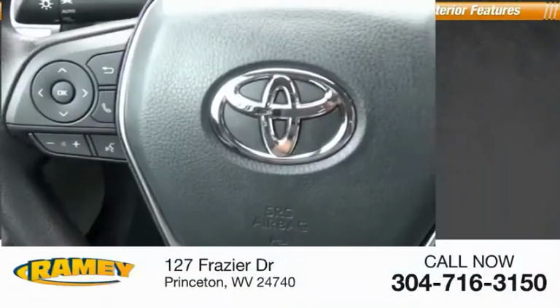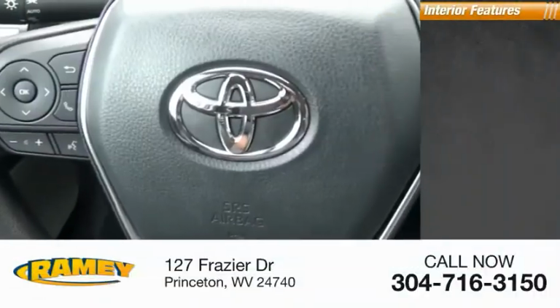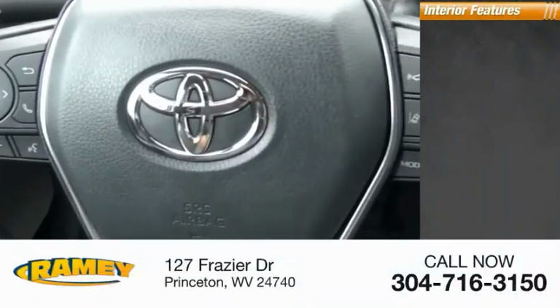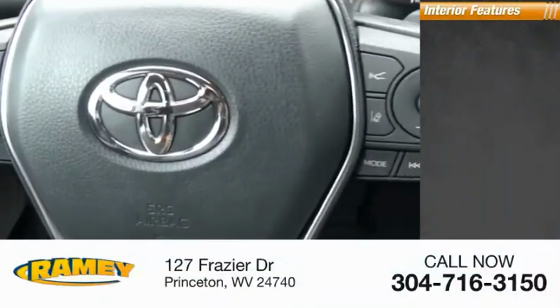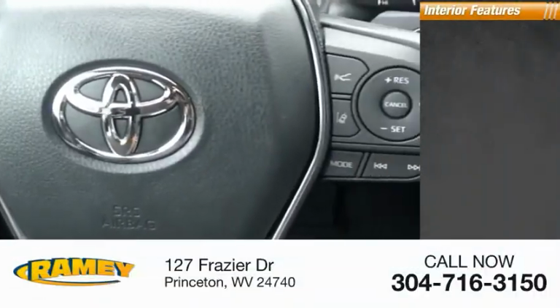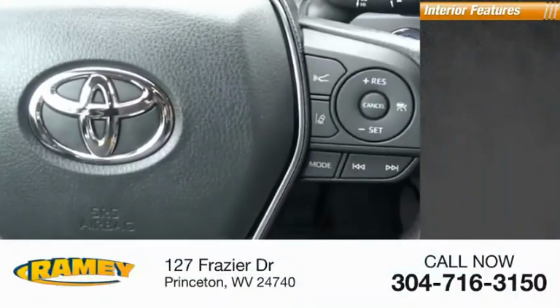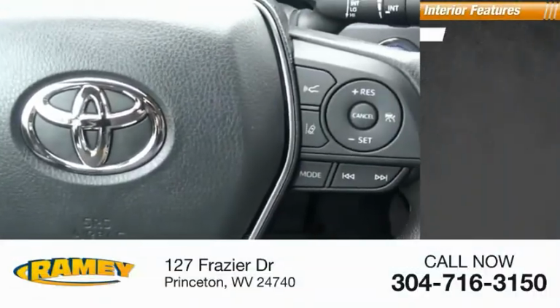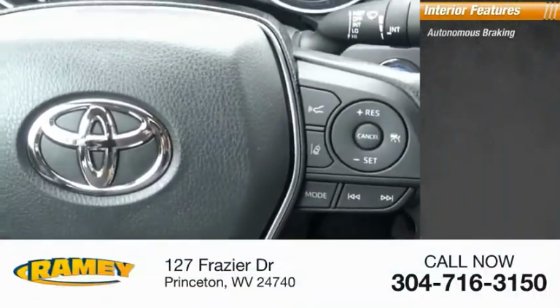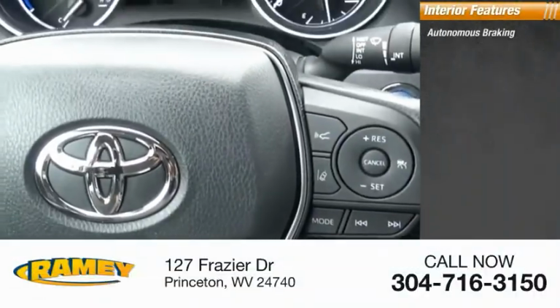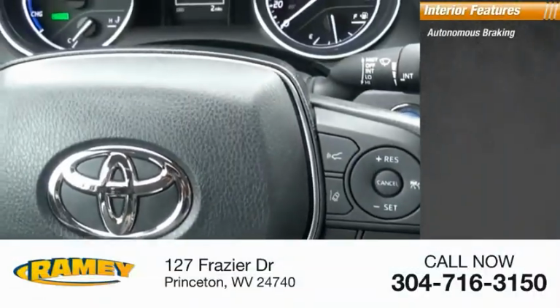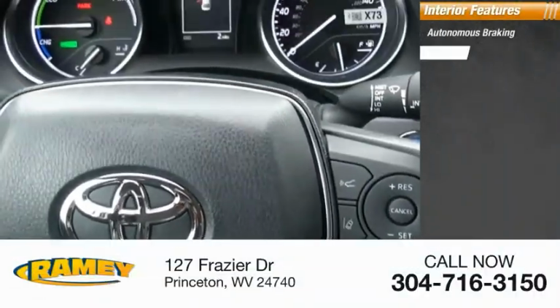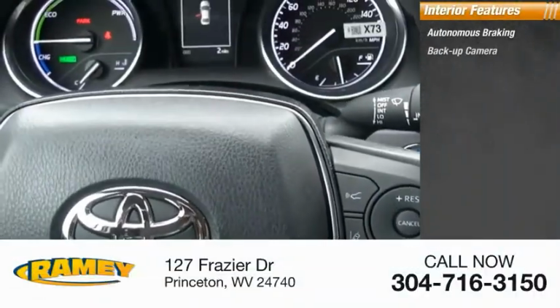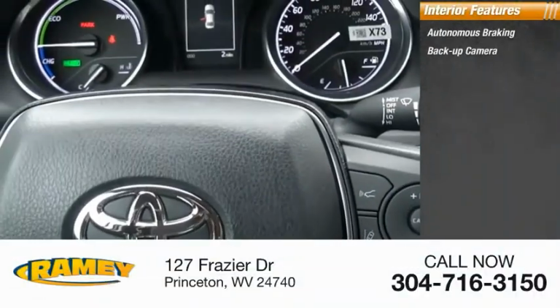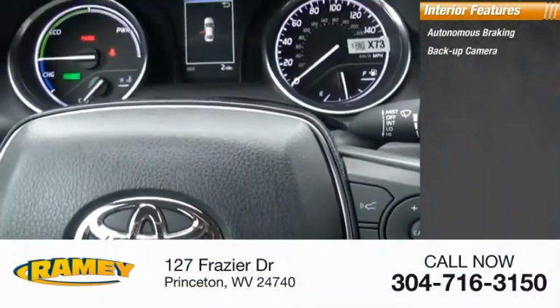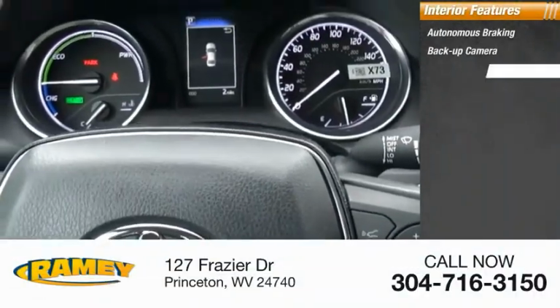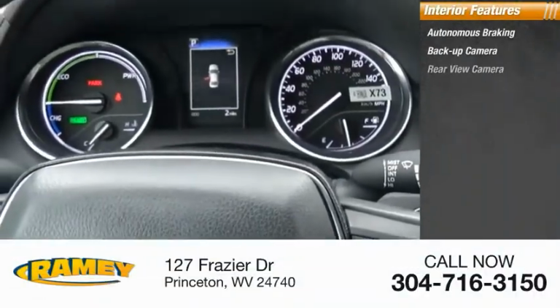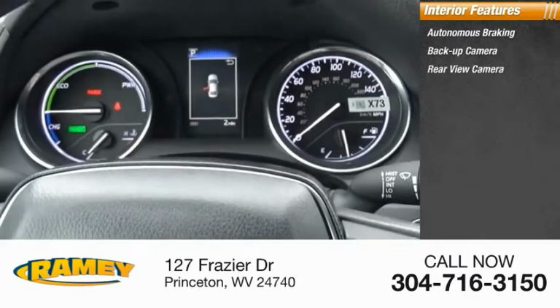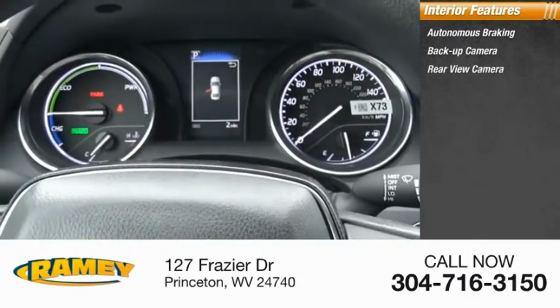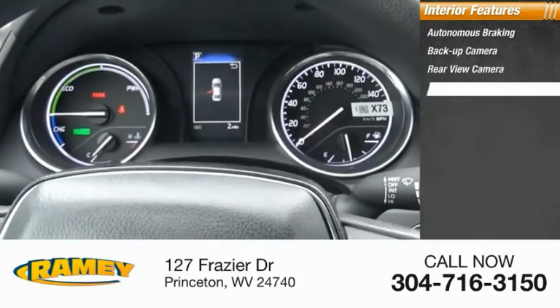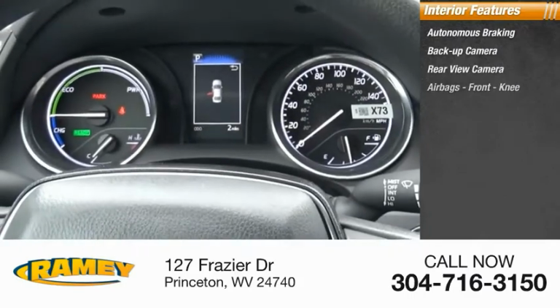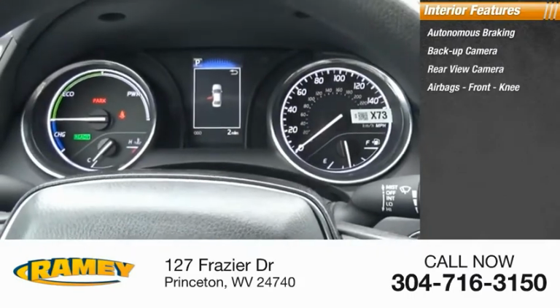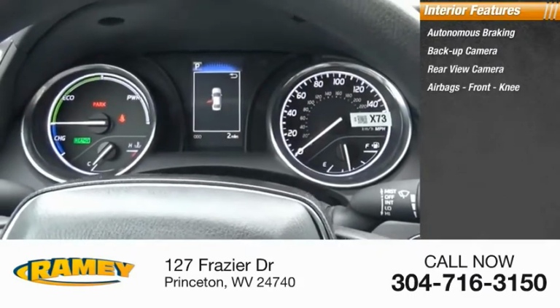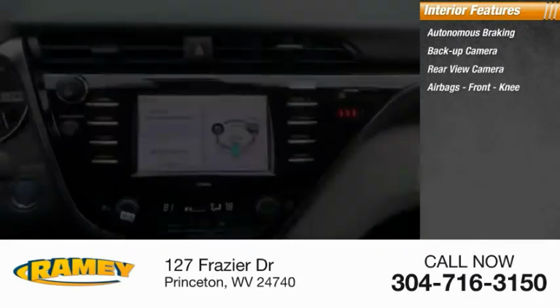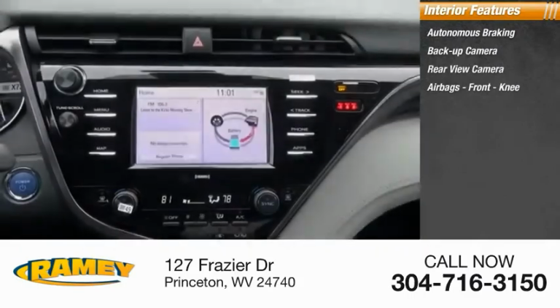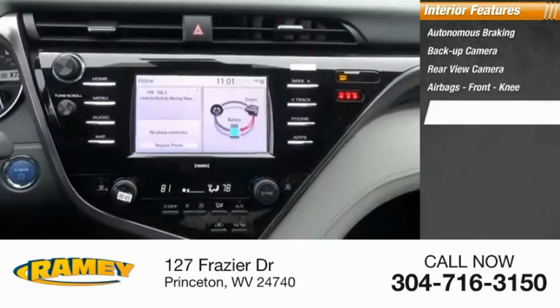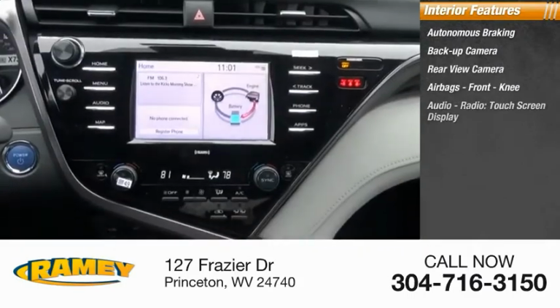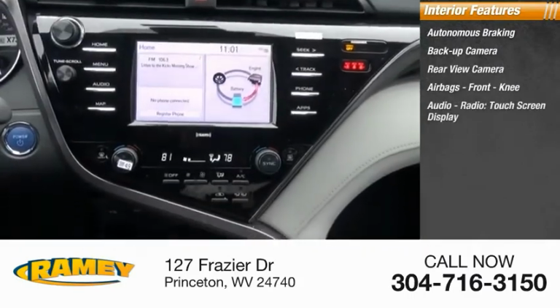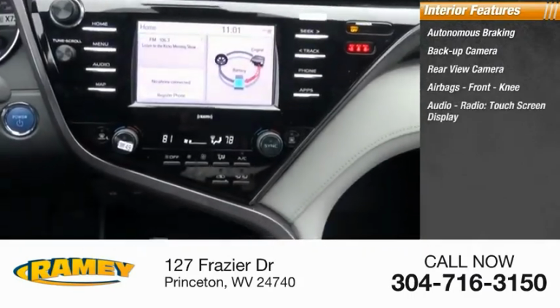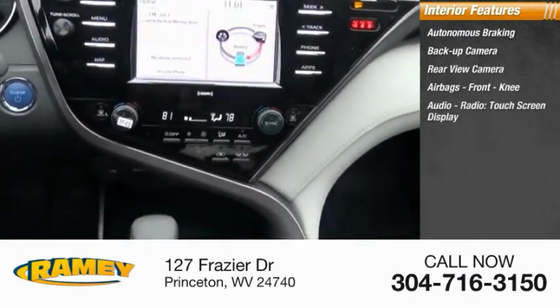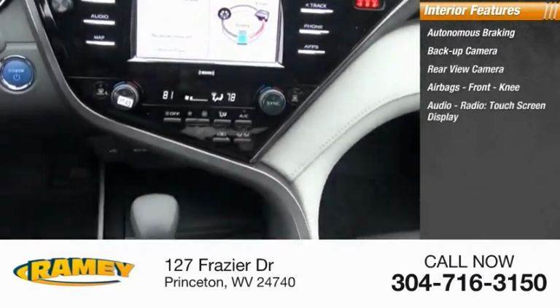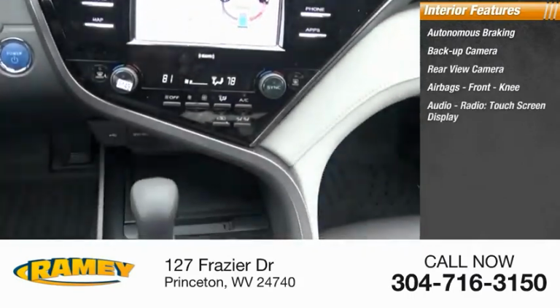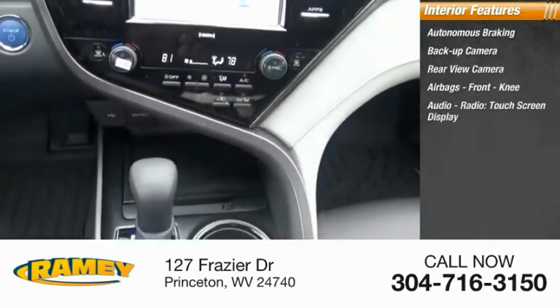Inside you'll find autonomous braking, backup camera, rear view camera, airbags, front knee airbag, audio radio, and a touch screen display.